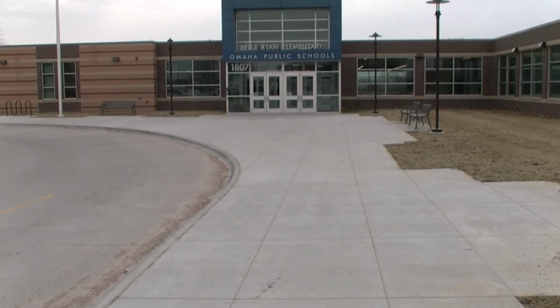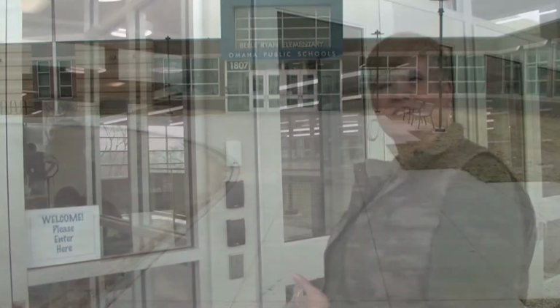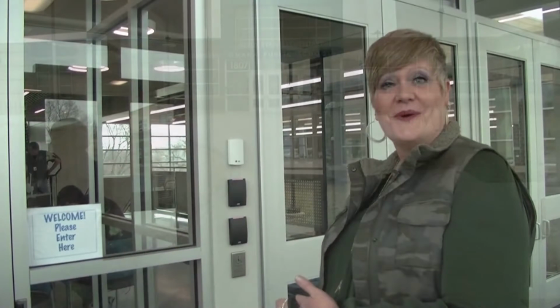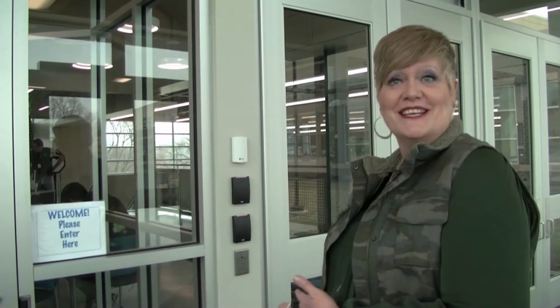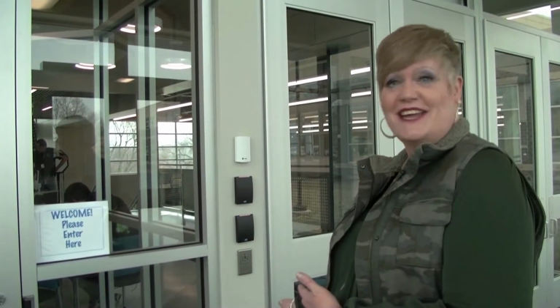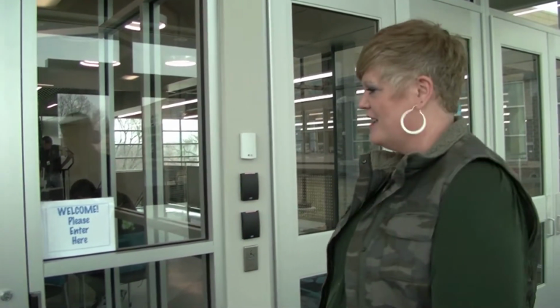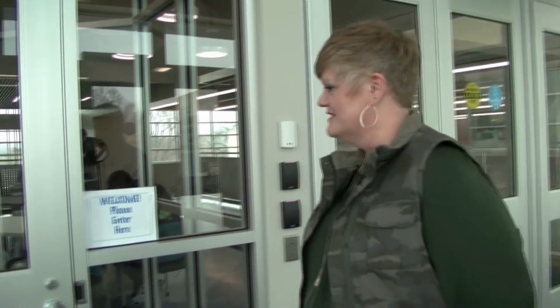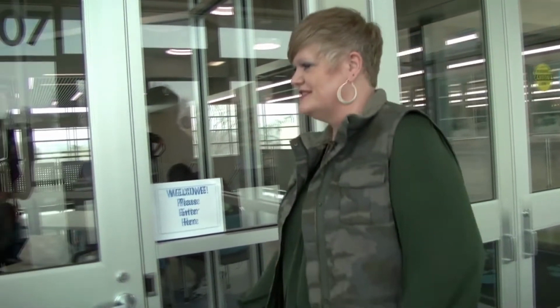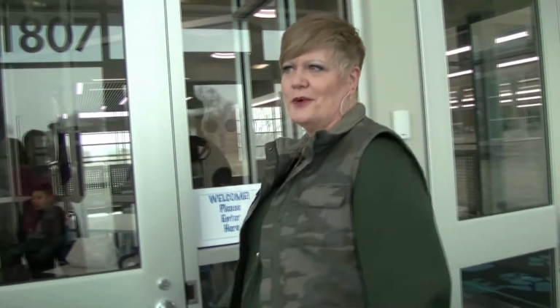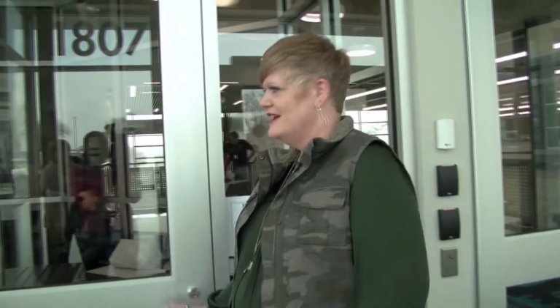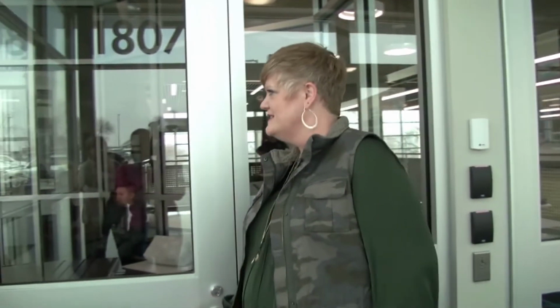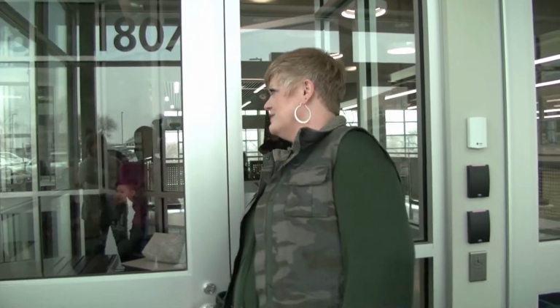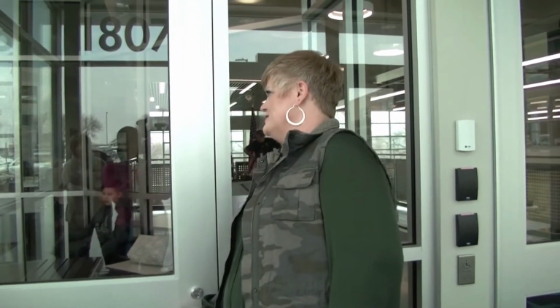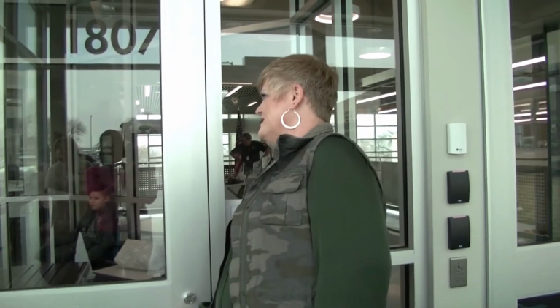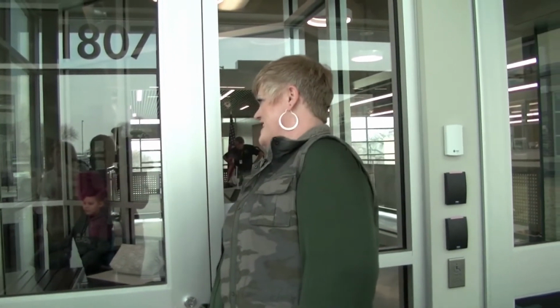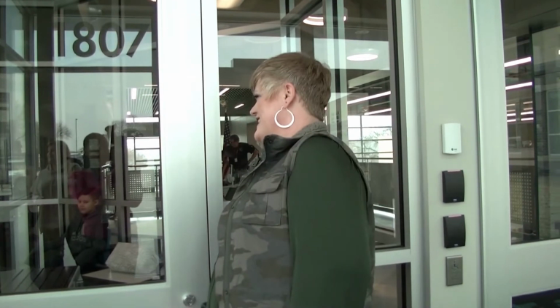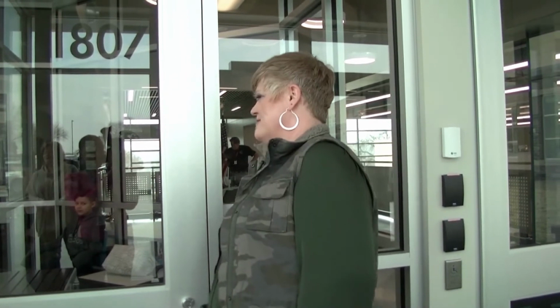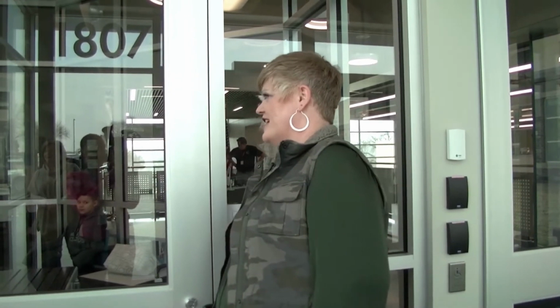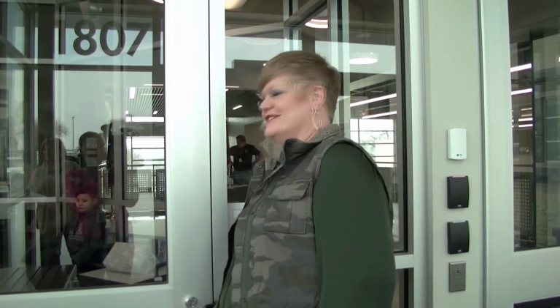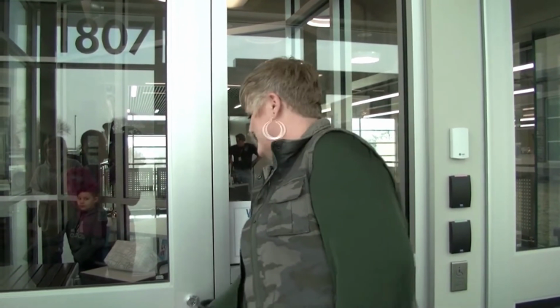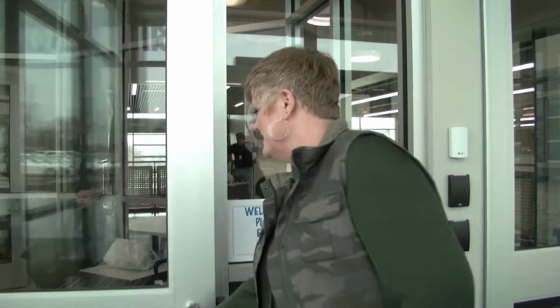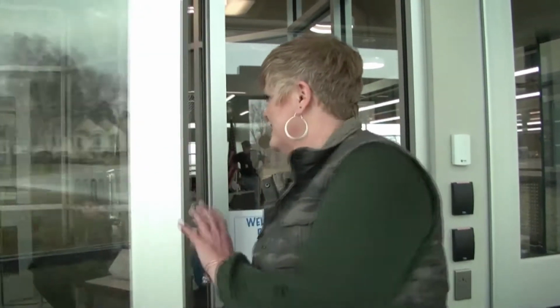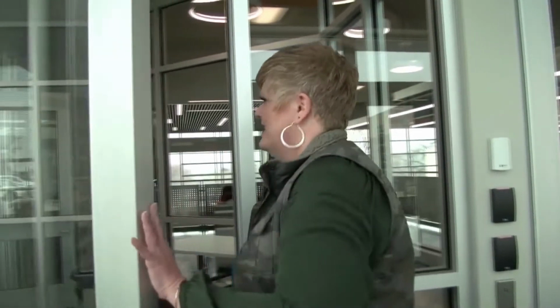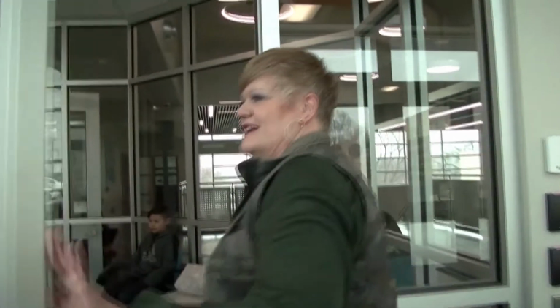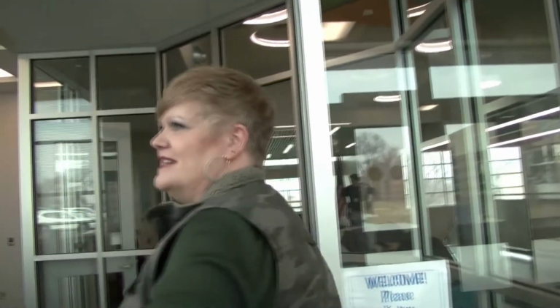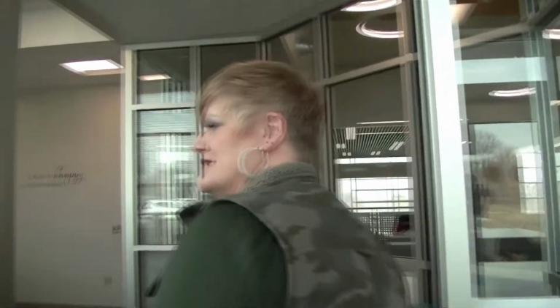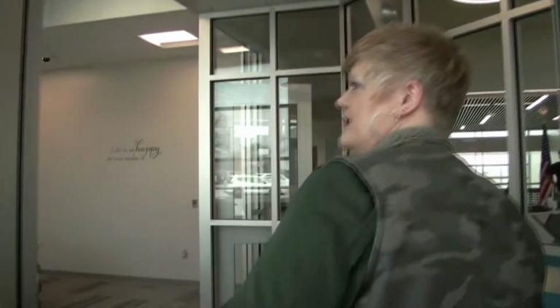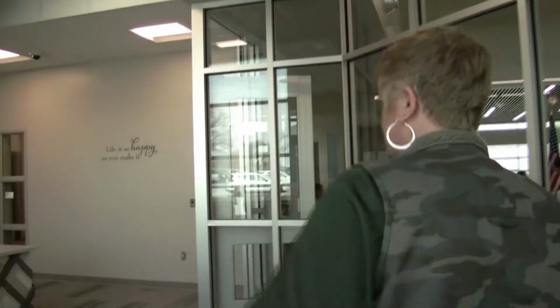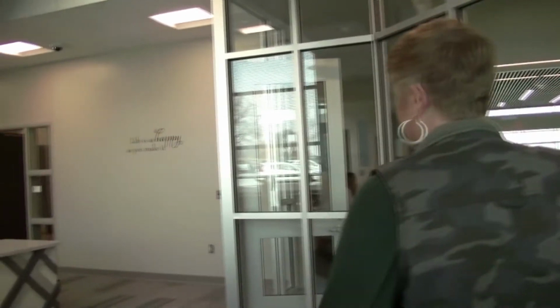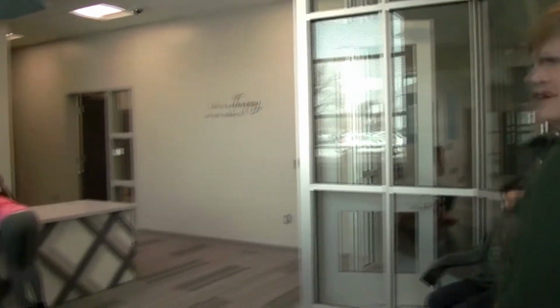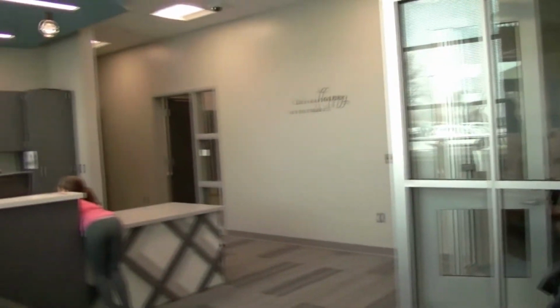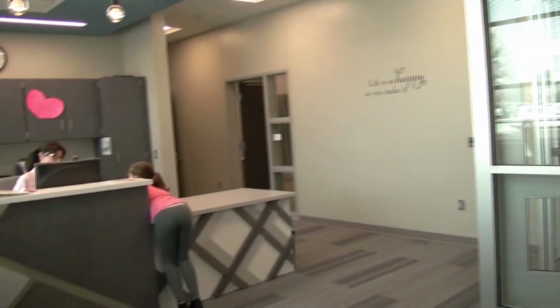We can go on inside. This is our second door that it takes to get in, and Miss Jackie will buzz us in and it lets us go into our office area.